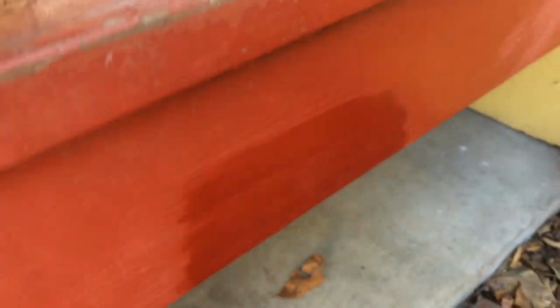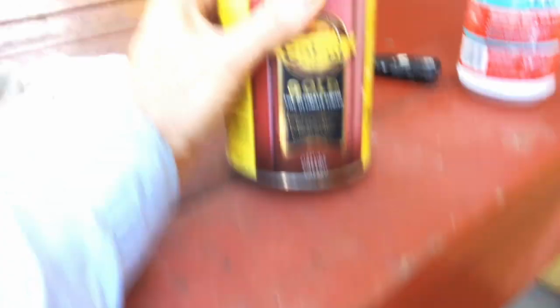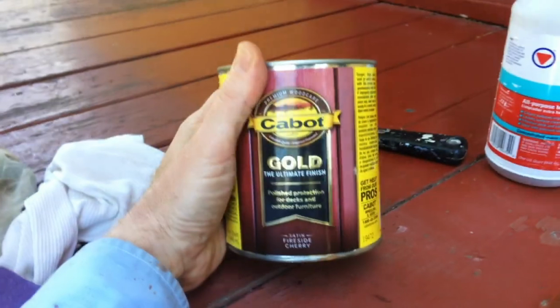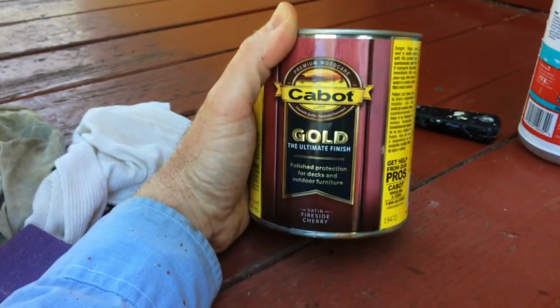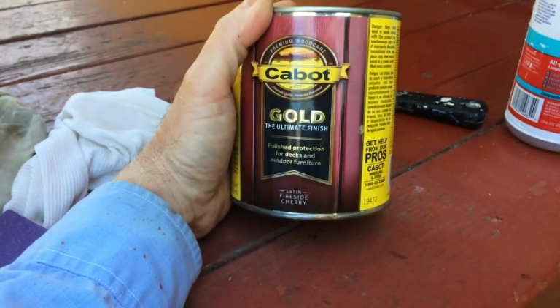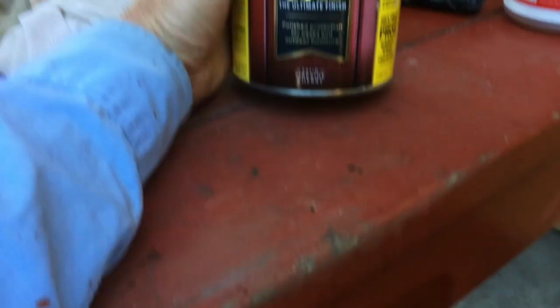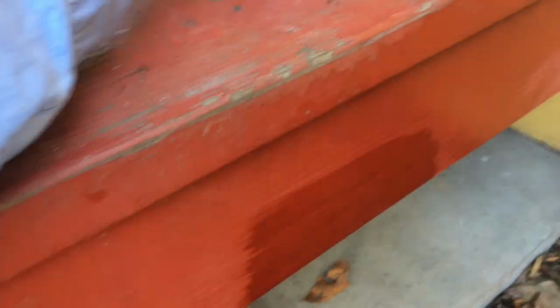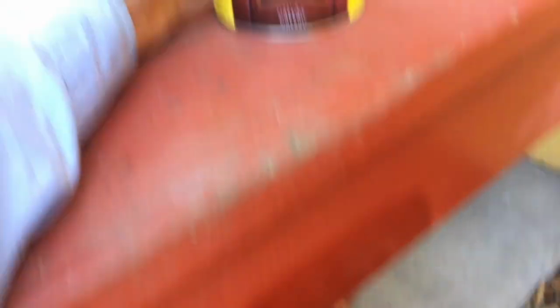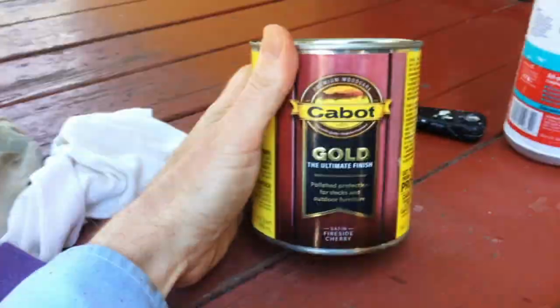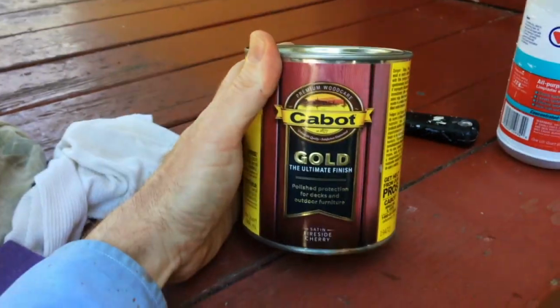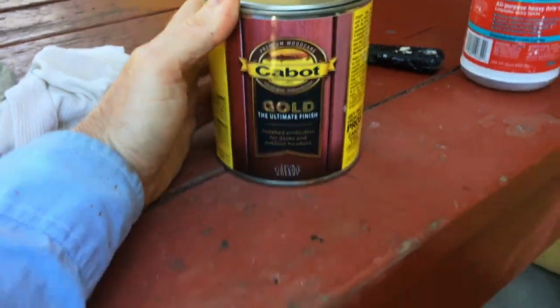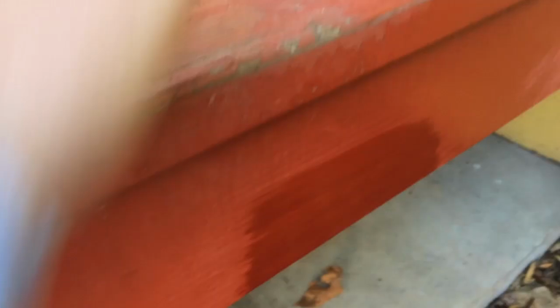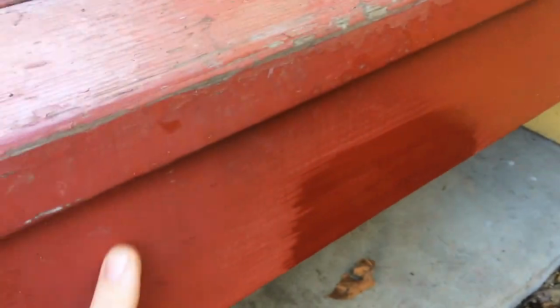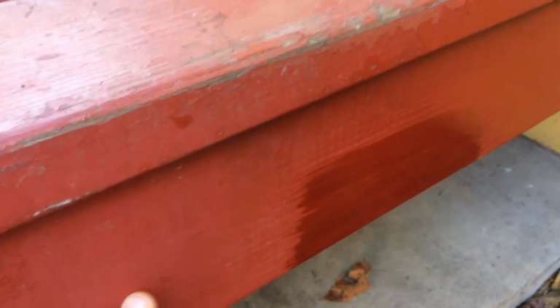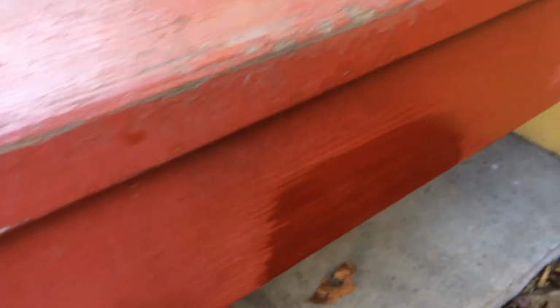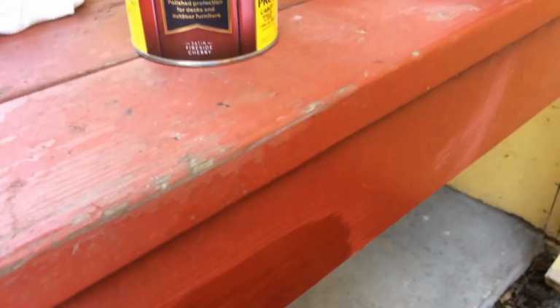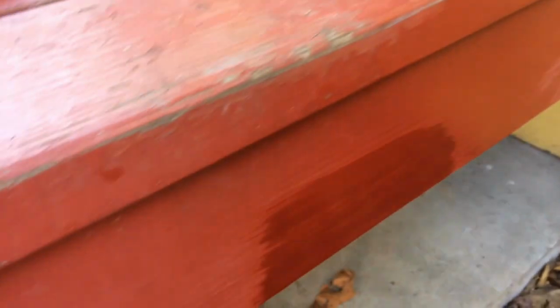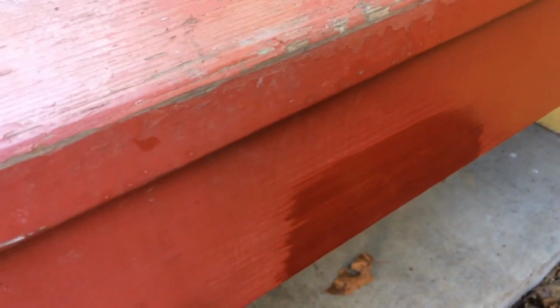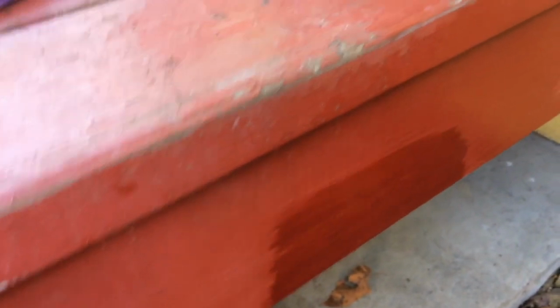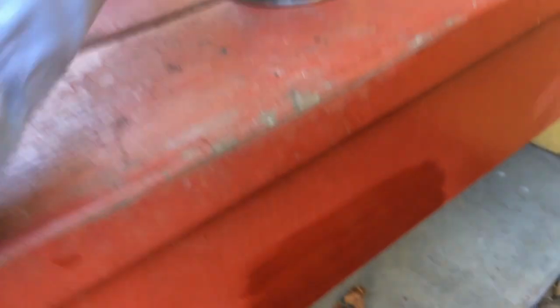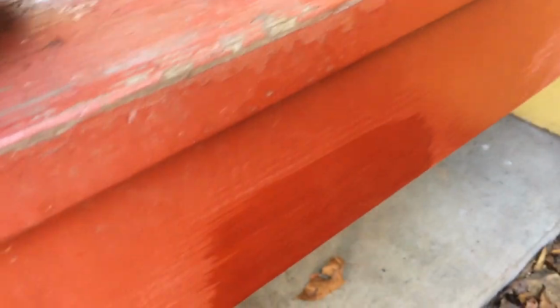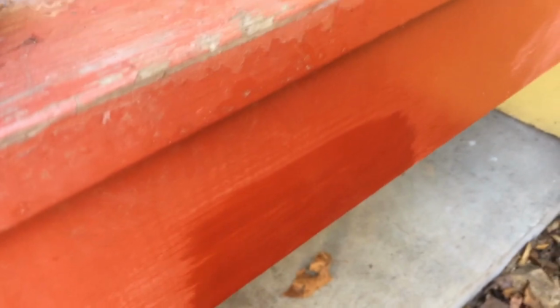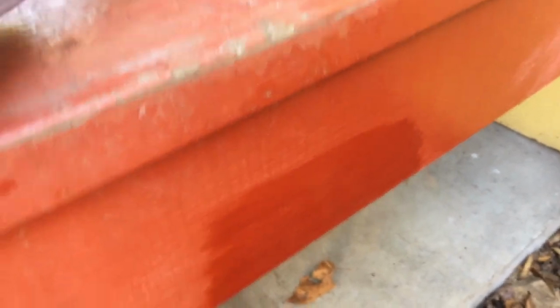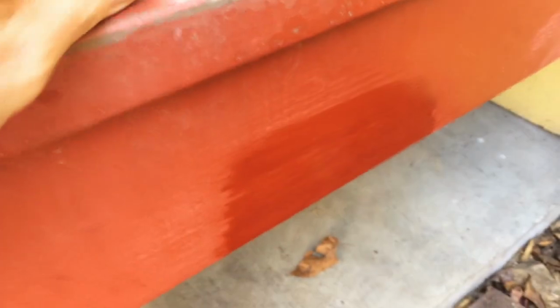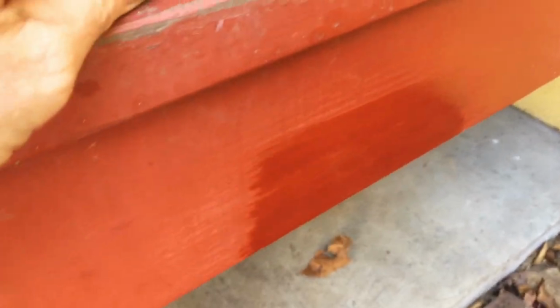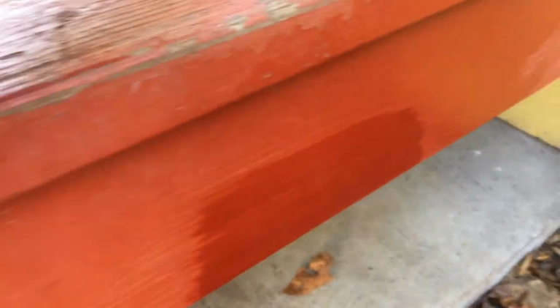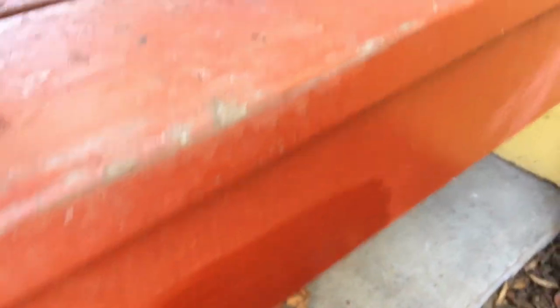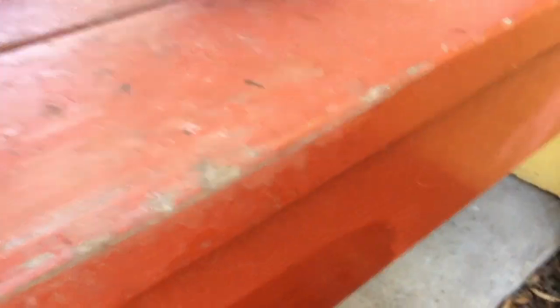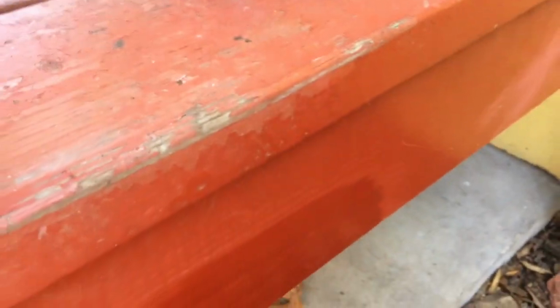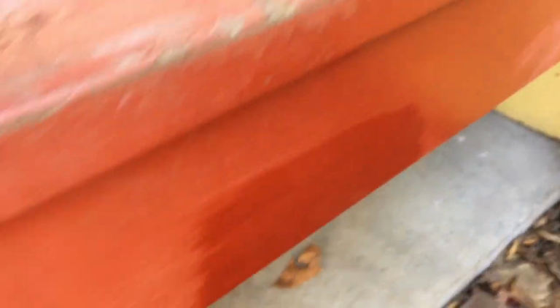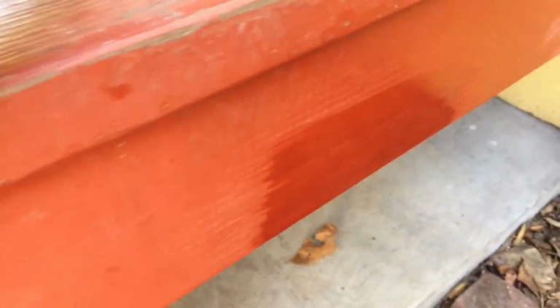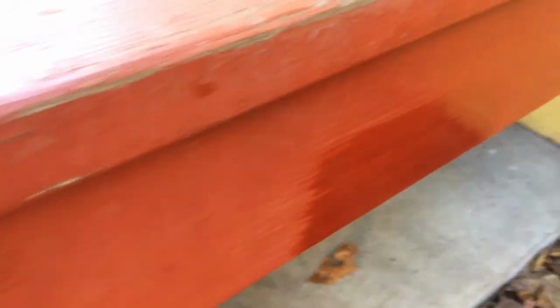With this product, it's 24 hours between coats — minimum 24 hours — and then three days before you put furniture on it. It's a two-coat system, and I can tell that this is going to work.